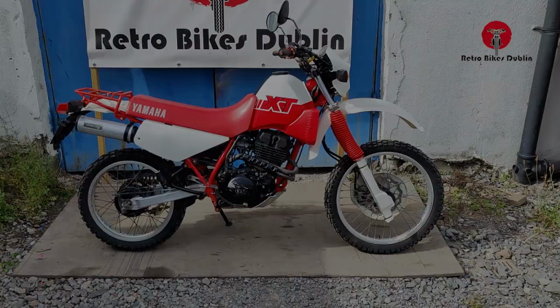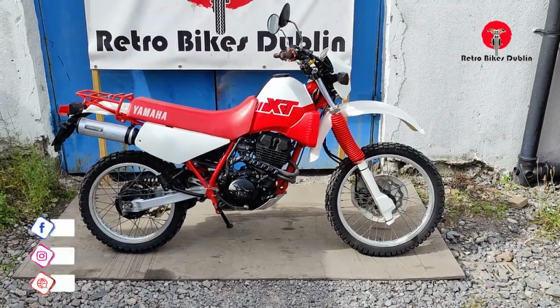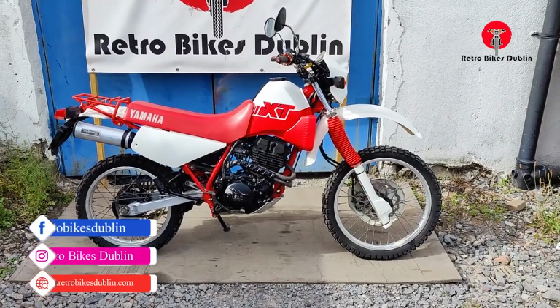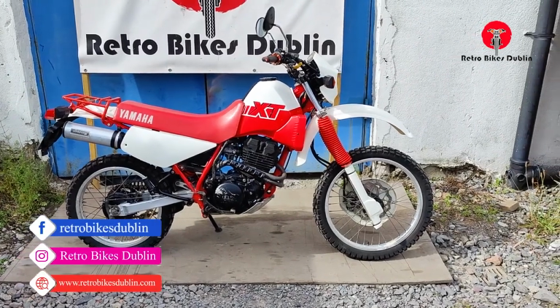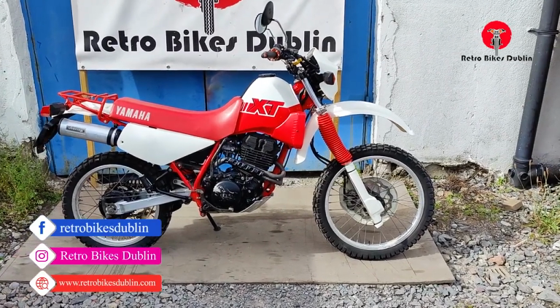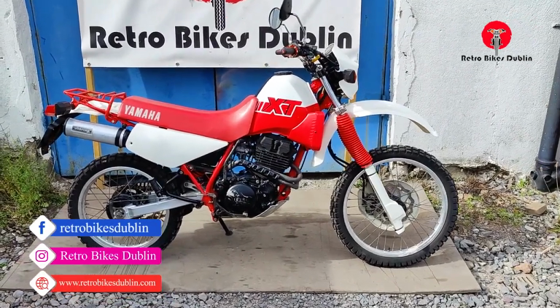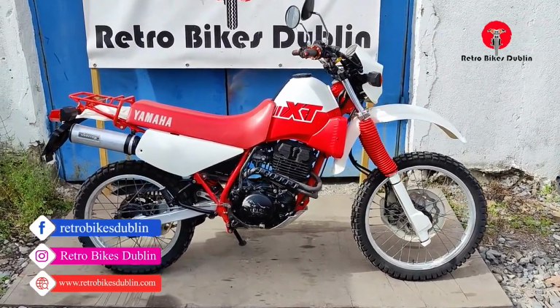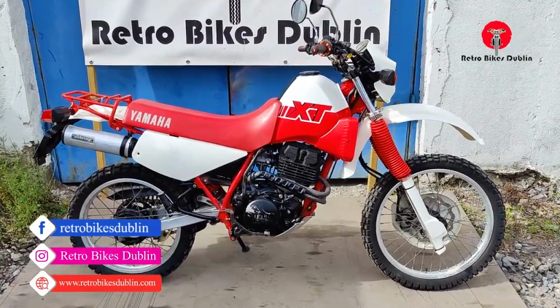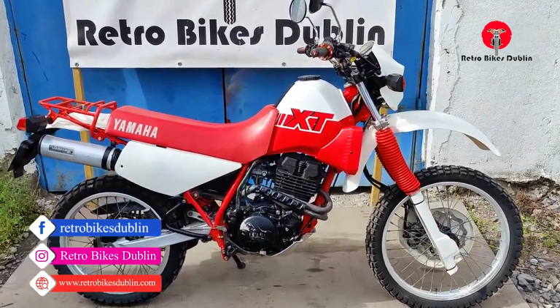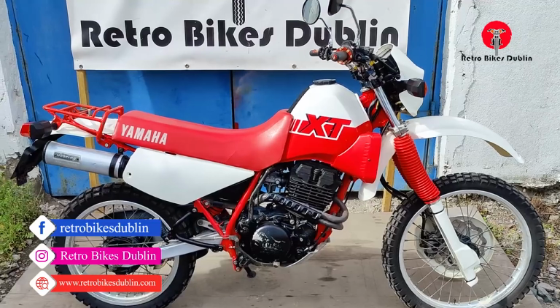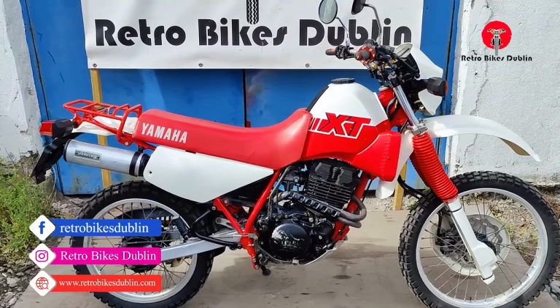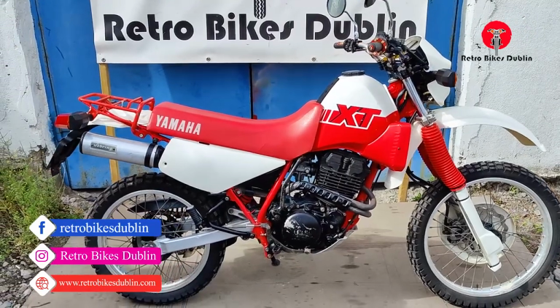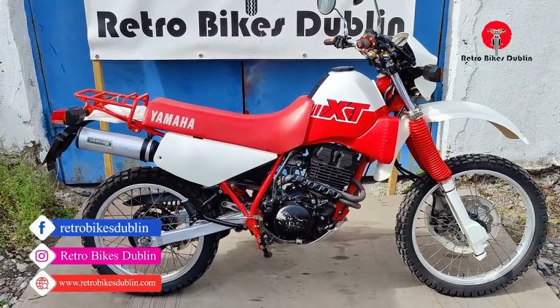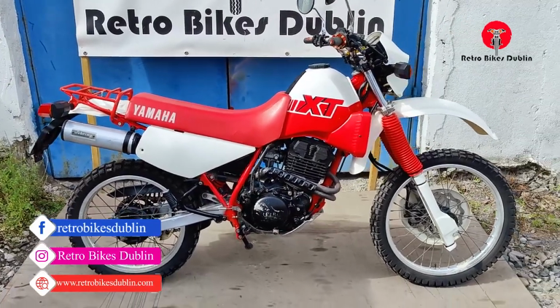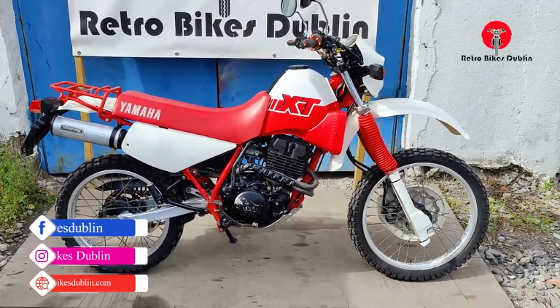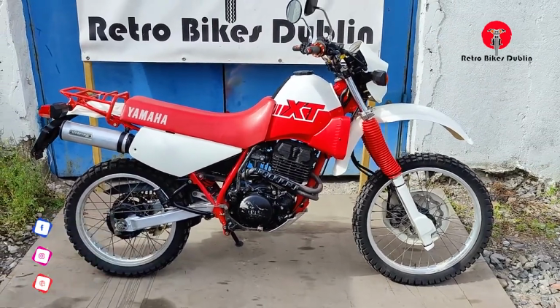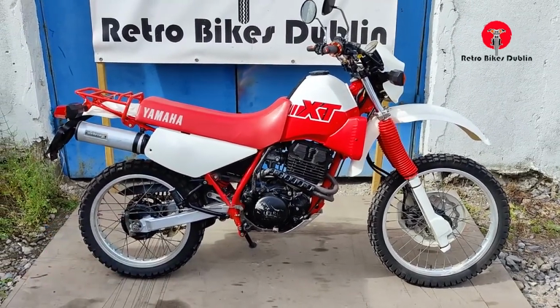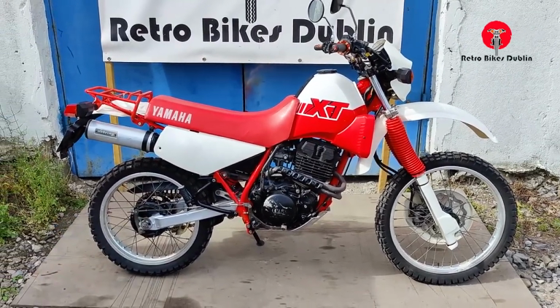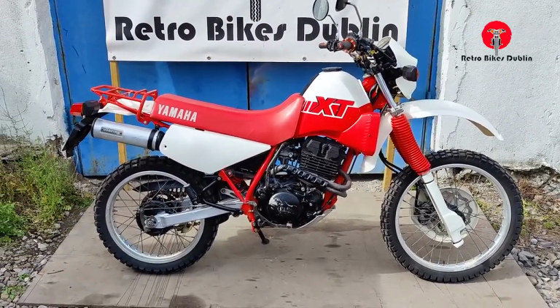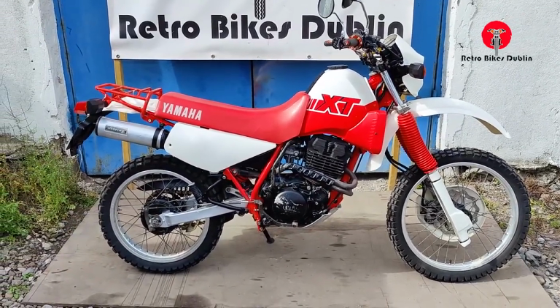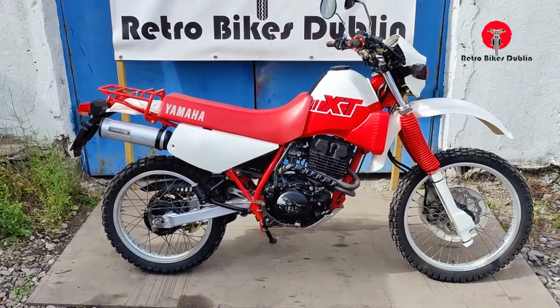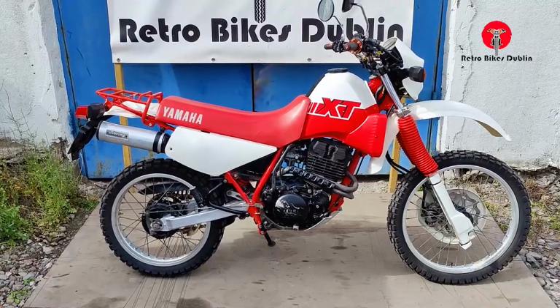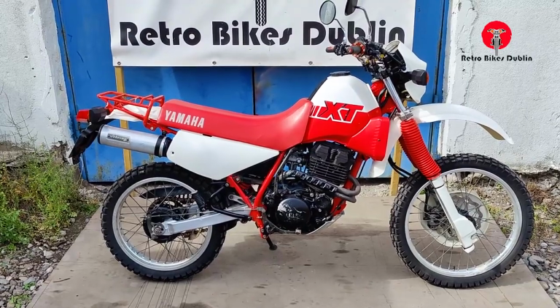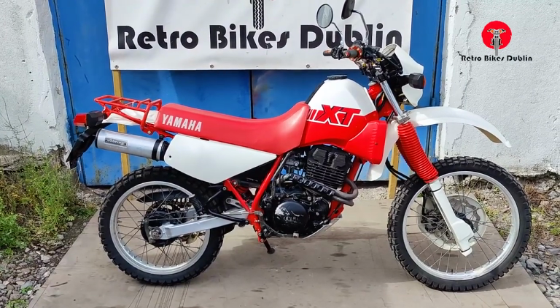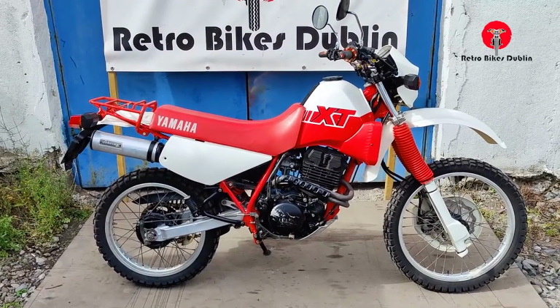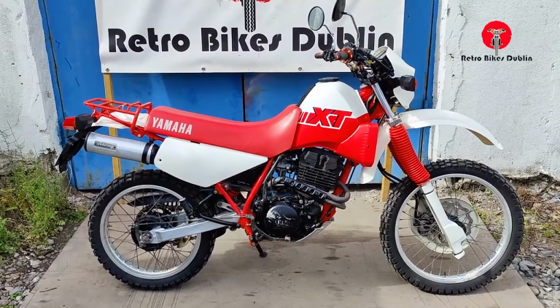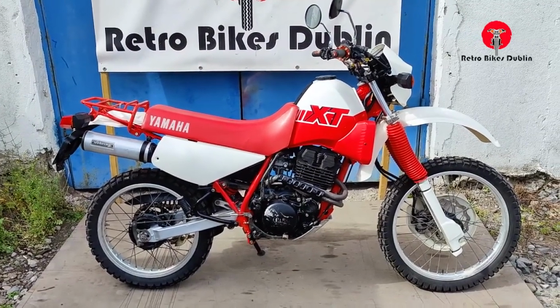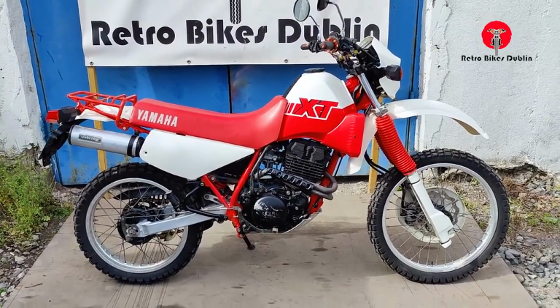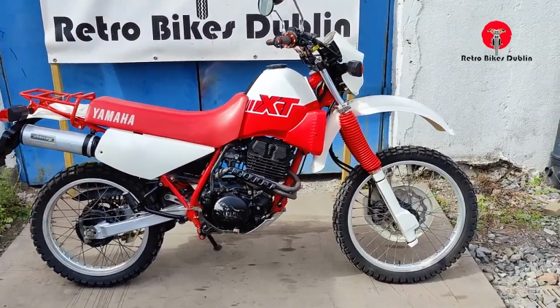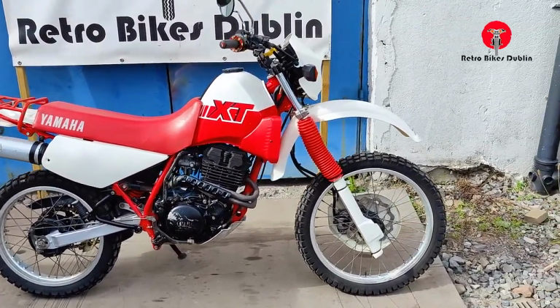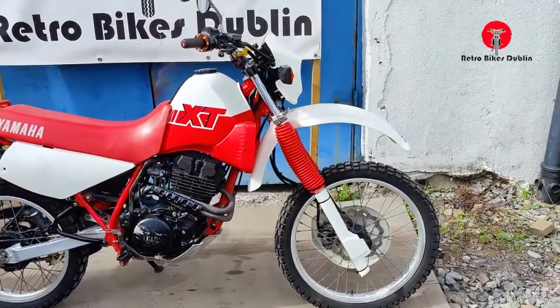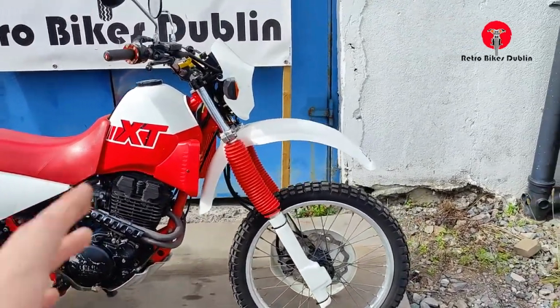Hello and welcome to RetroBikesDub. Today we're looking at a Yamaha XT350 which is all around pretty original. It's got an aftermarket exhaust and that's about all I can see — maybe the aftermarket grips. Overall condition is very, very good.